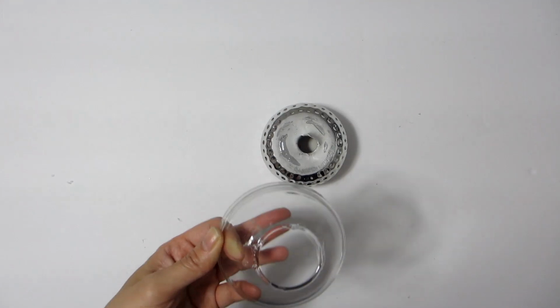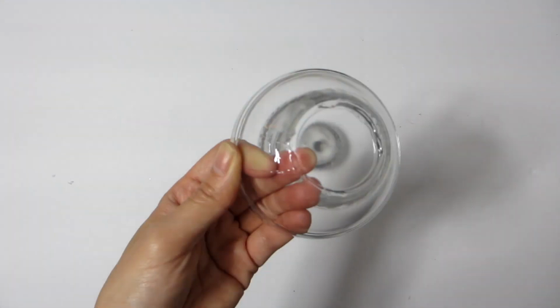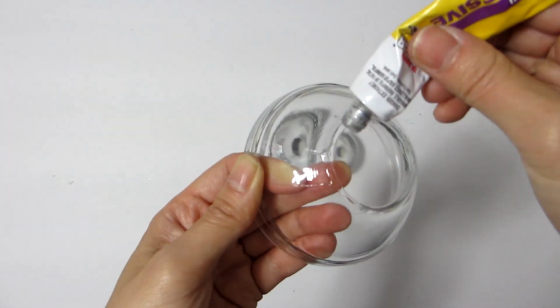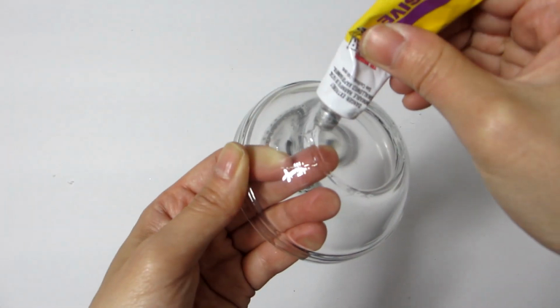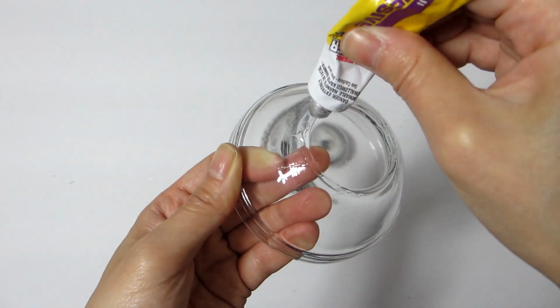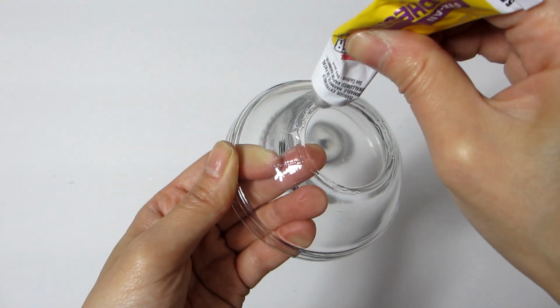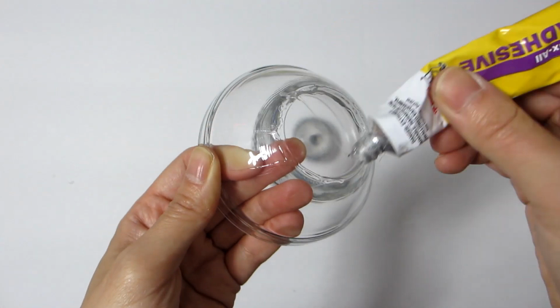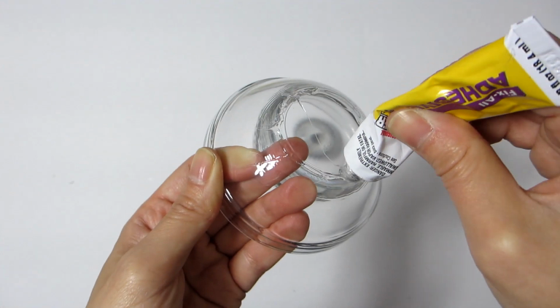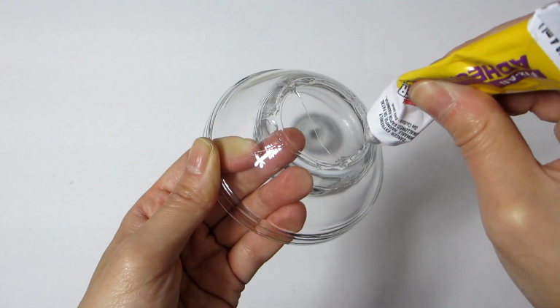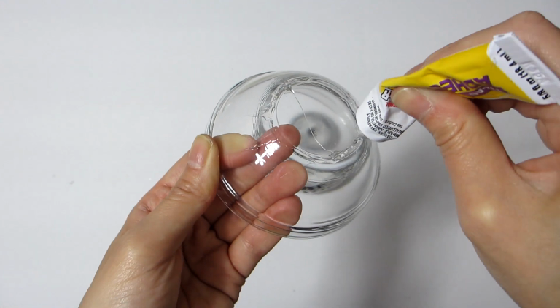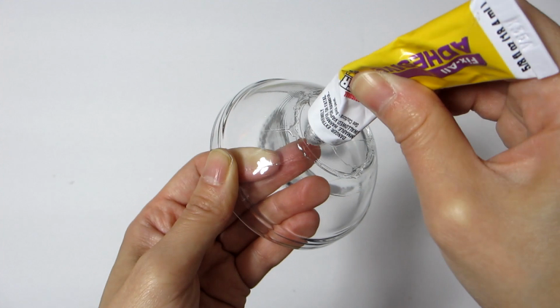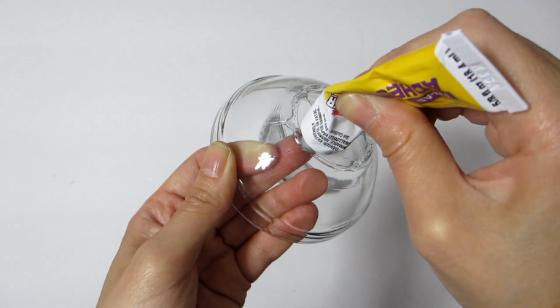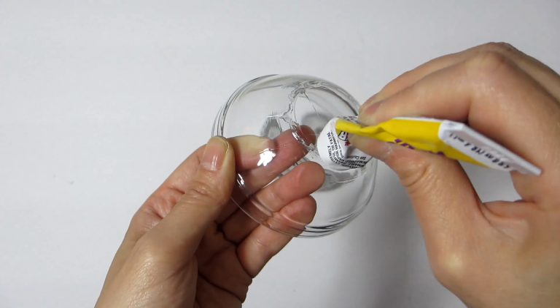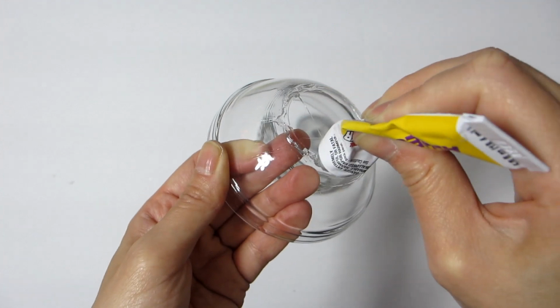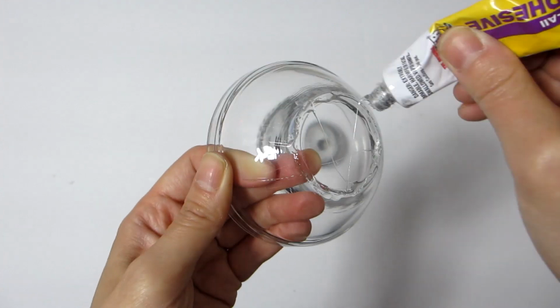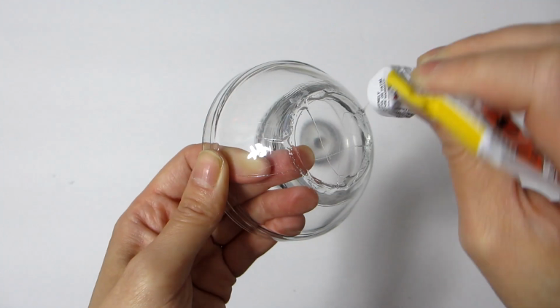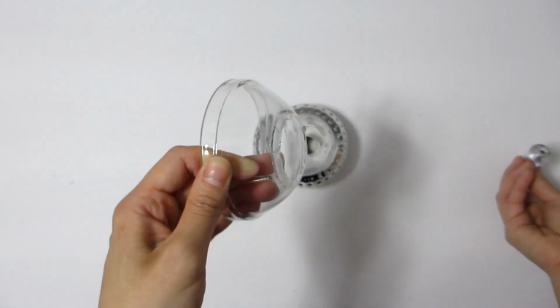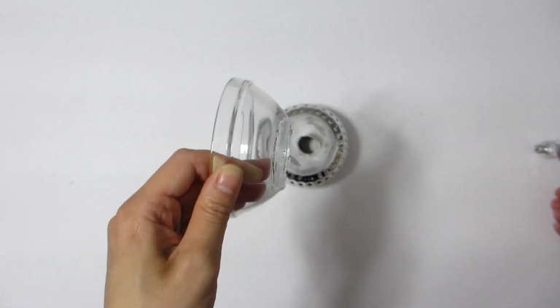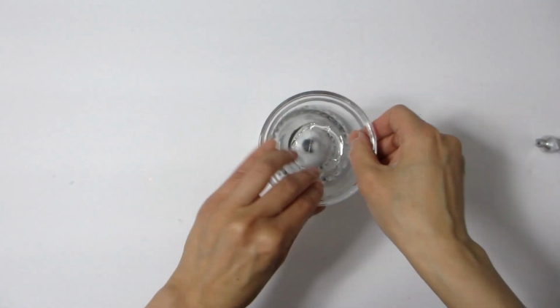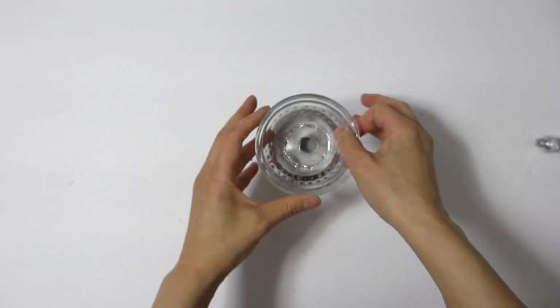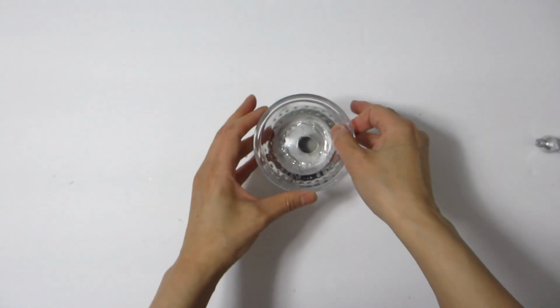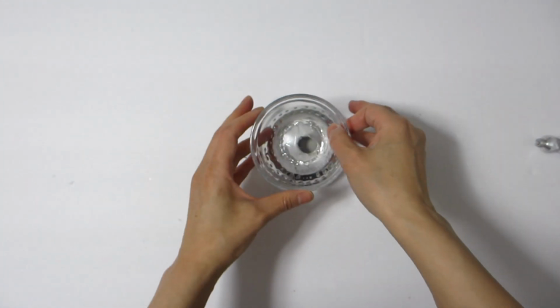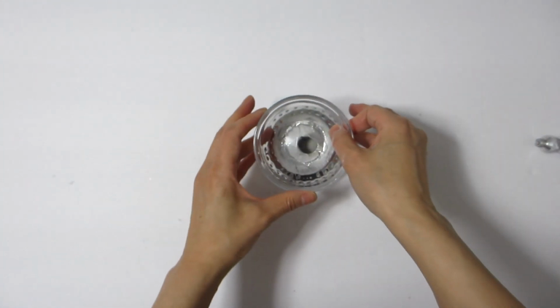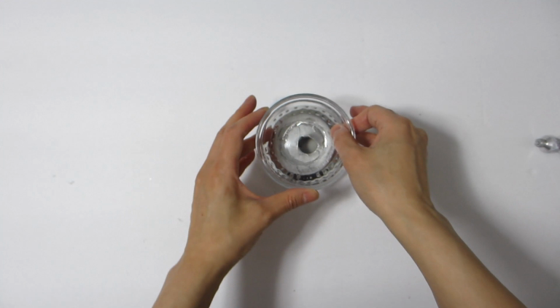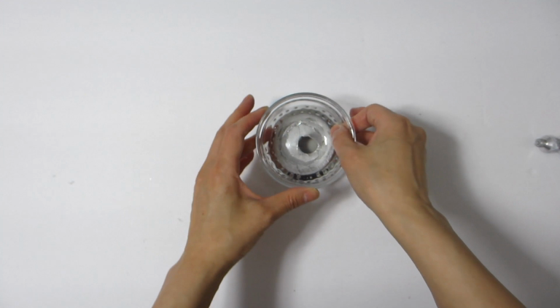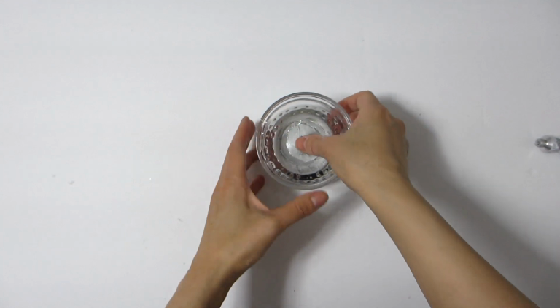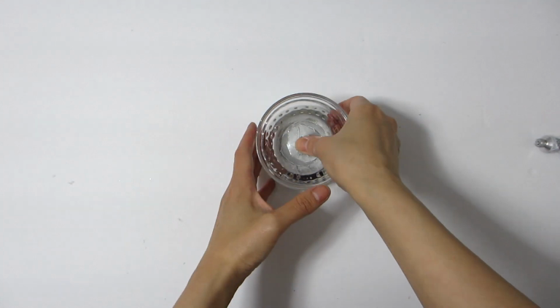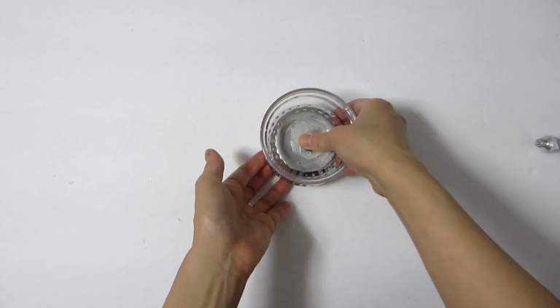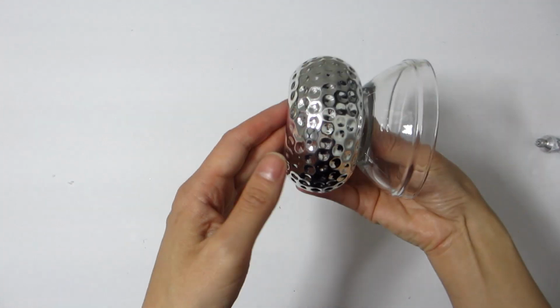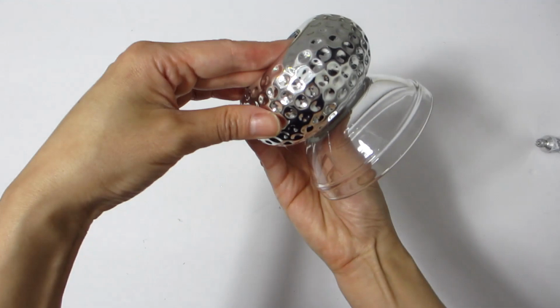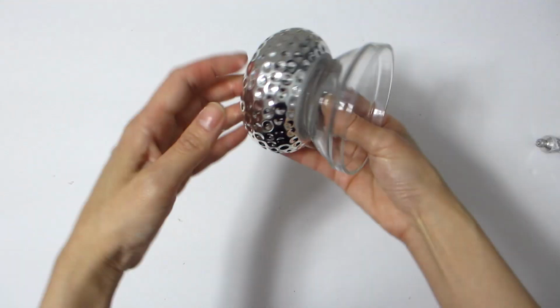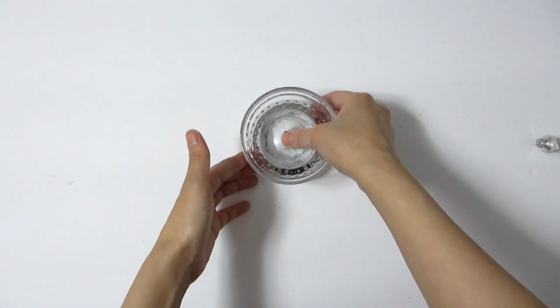Next, take one of the clear glass bowls and glue it to the silver candle tea light holder. Then, using some hot glue, decorate the rim of the glass candle votive with the same silver rhinestone ribbon that we just used on the larger bowl.